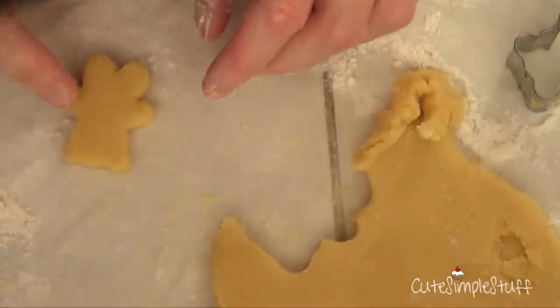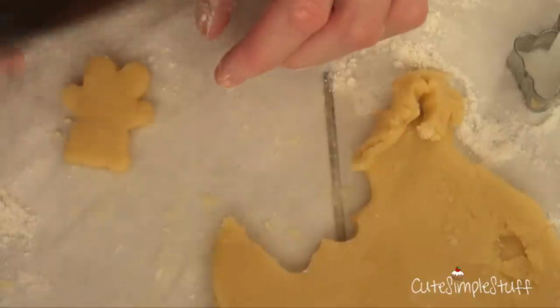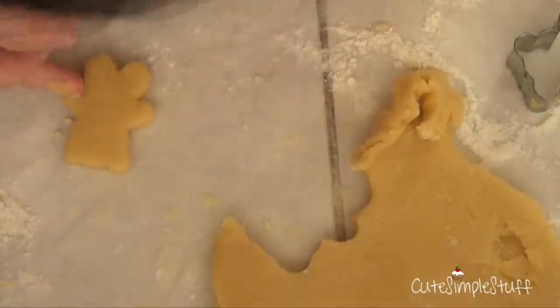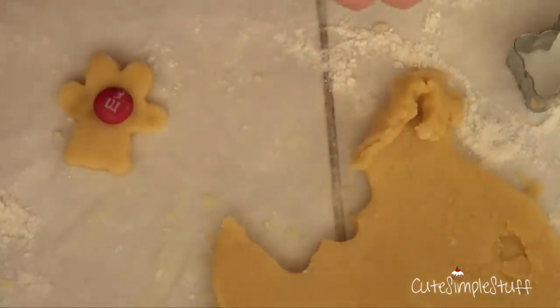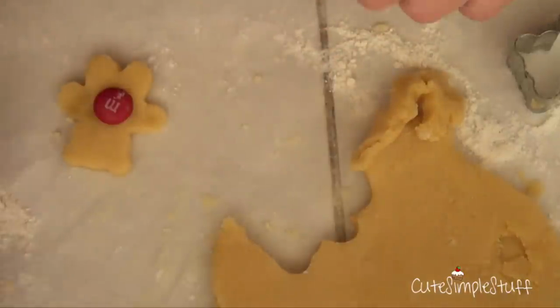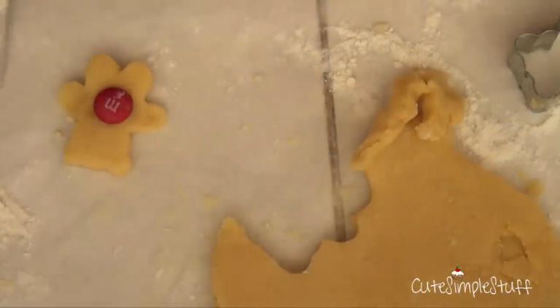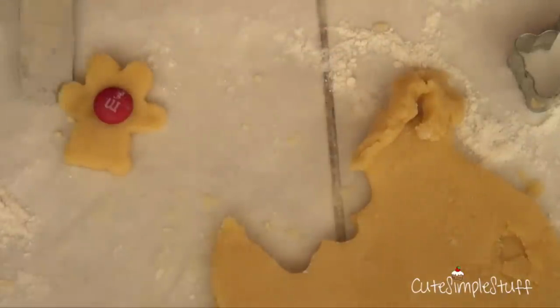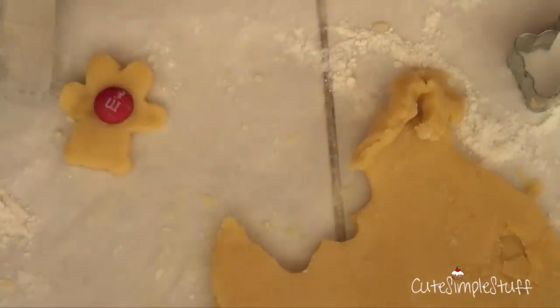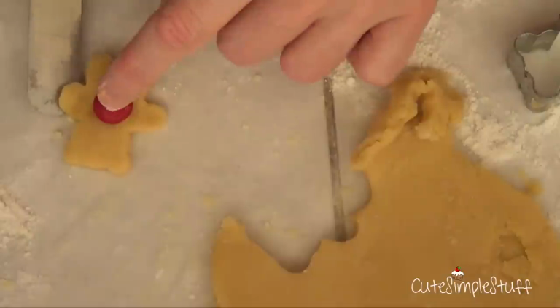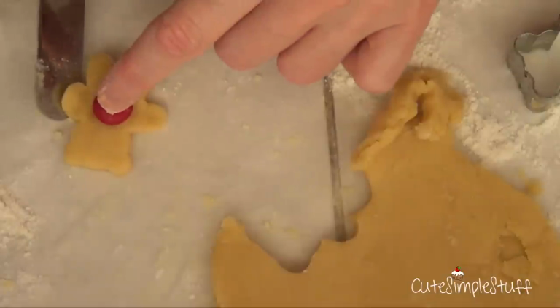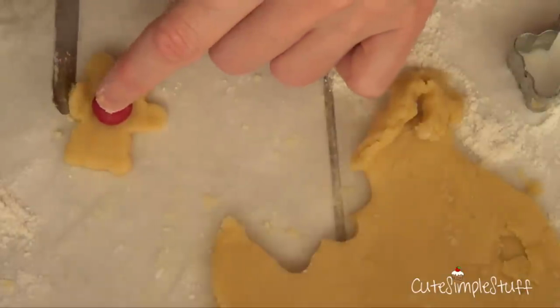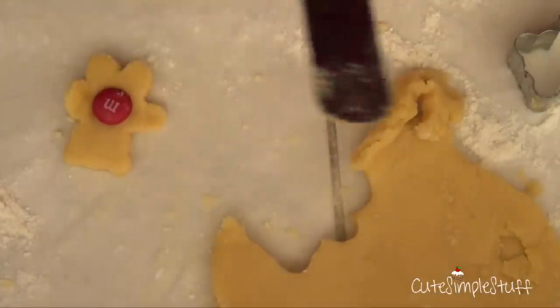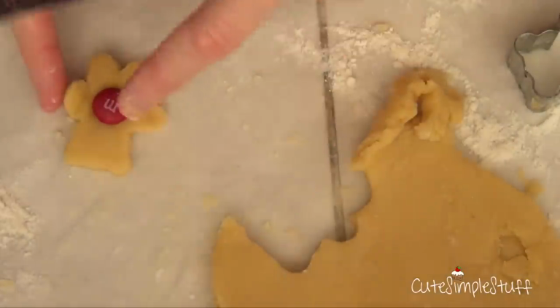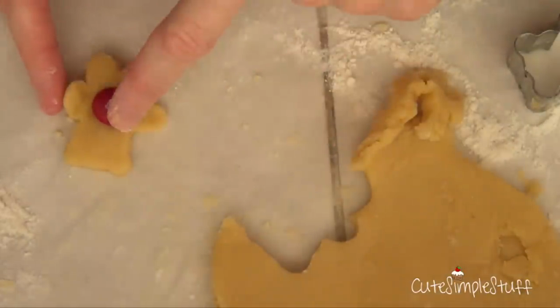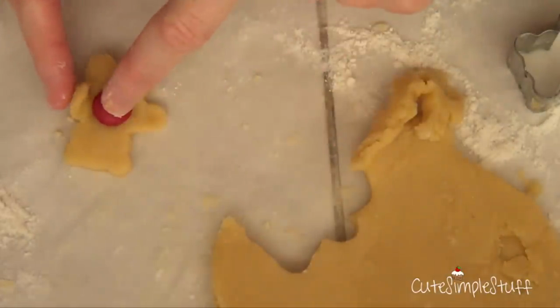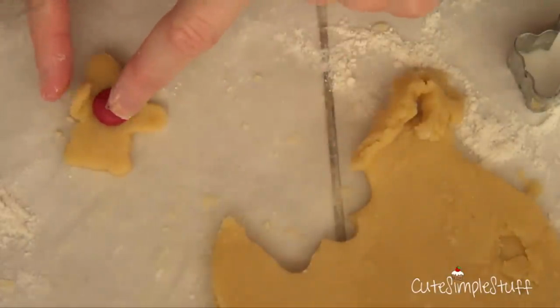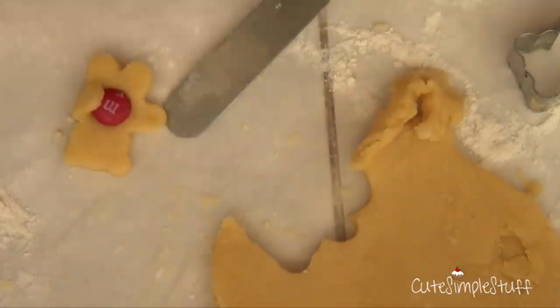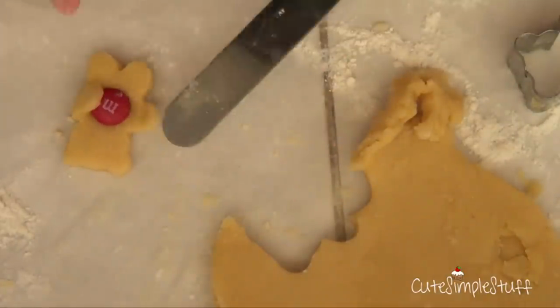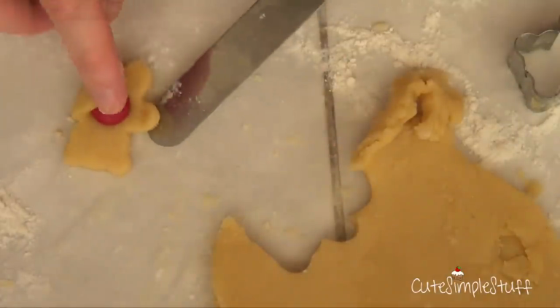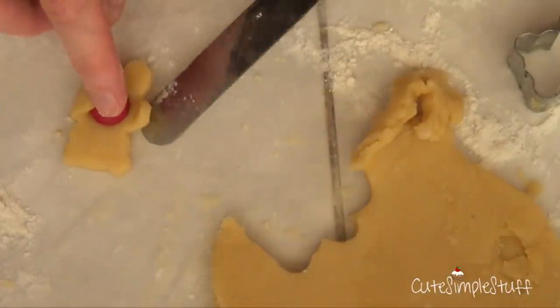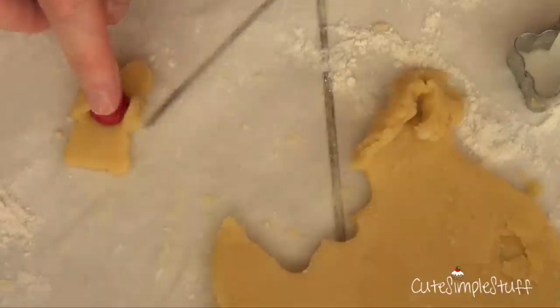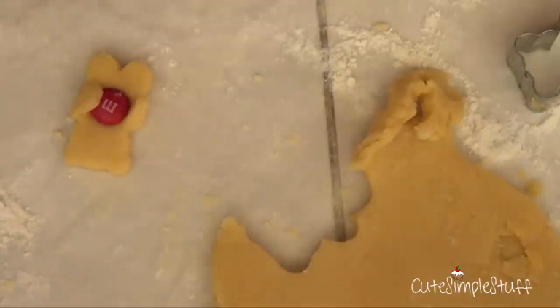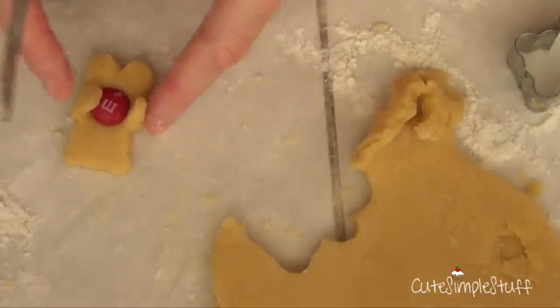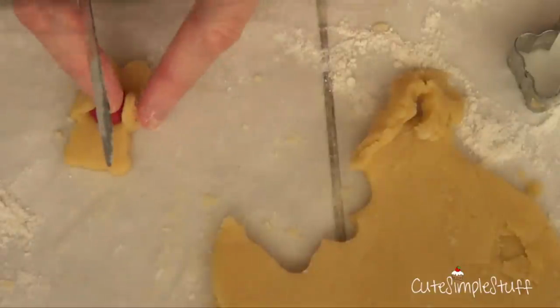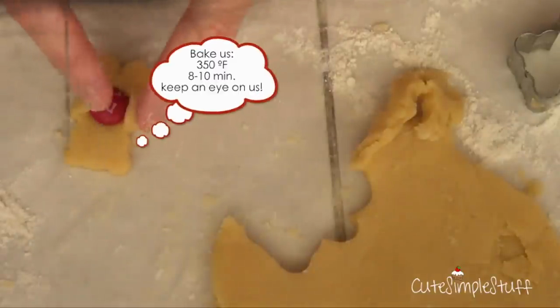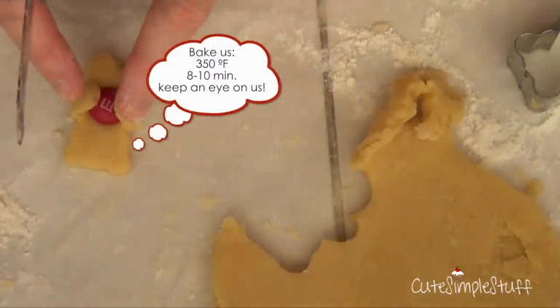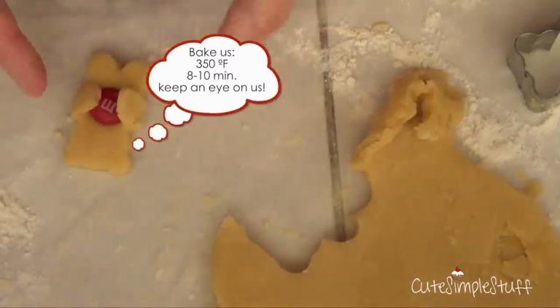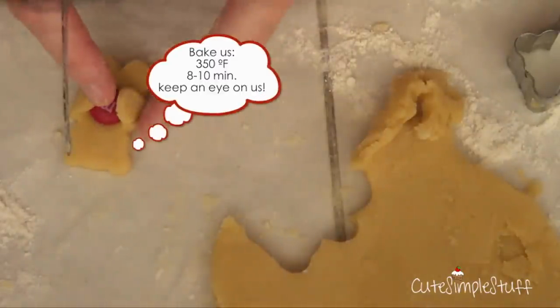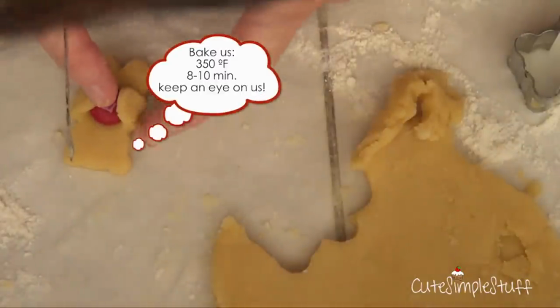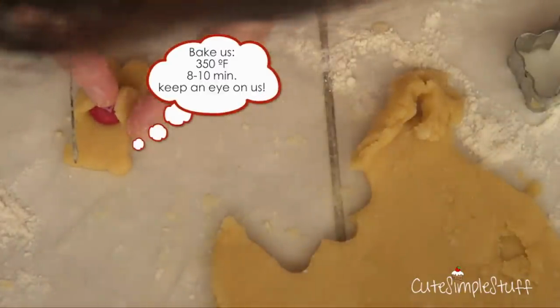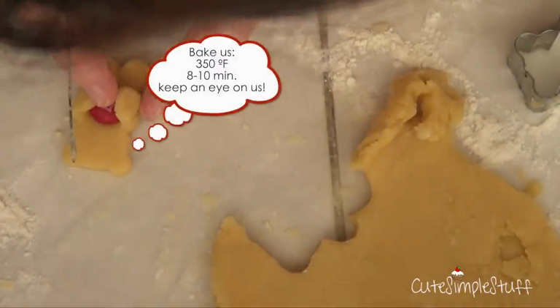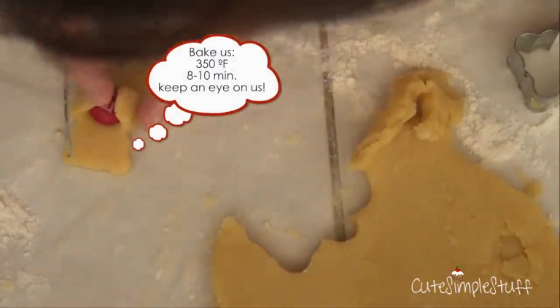Once I've done that, I'm just going to repeat the process for all the M&M's. I'm making about three batches, so all my teddy bears go into the oven for about eight to ten minutes — keep an eye on them at 350 degrees.